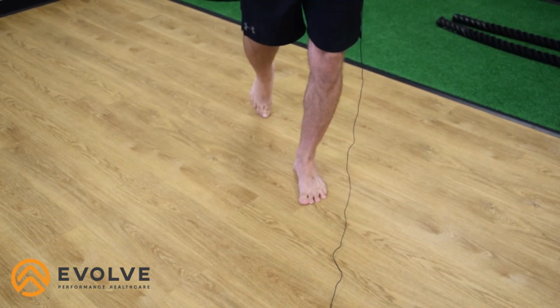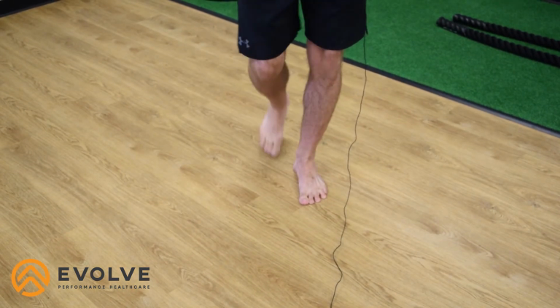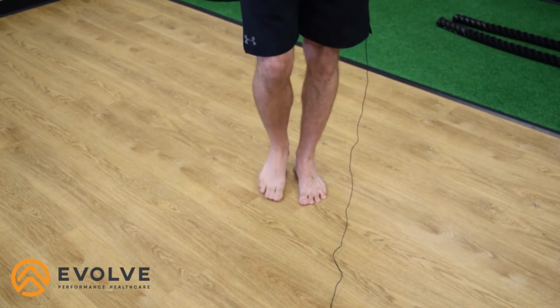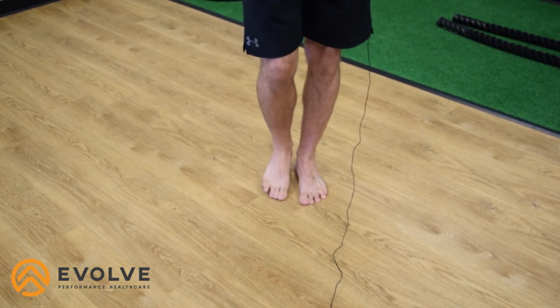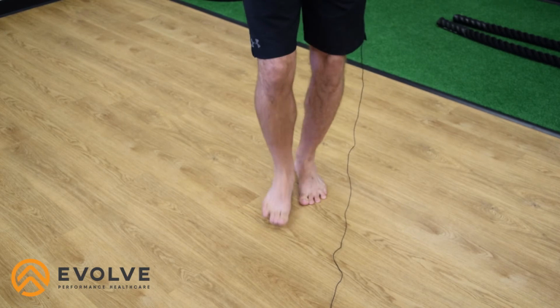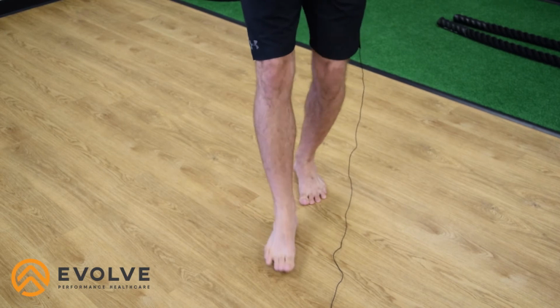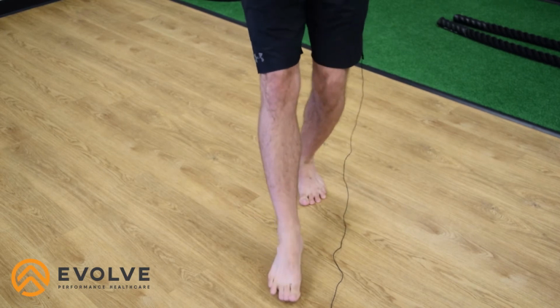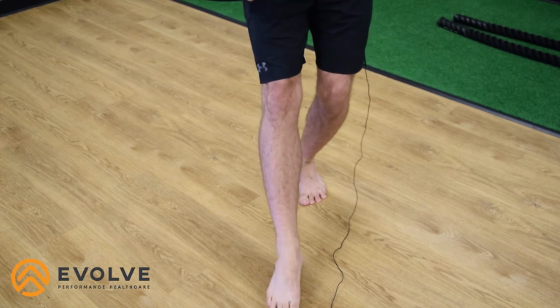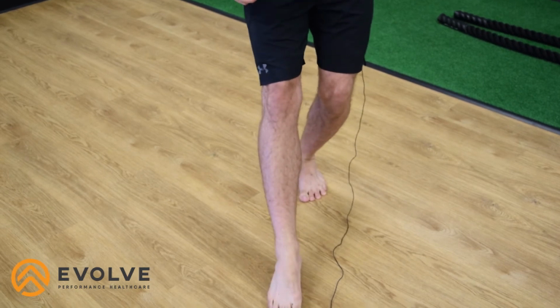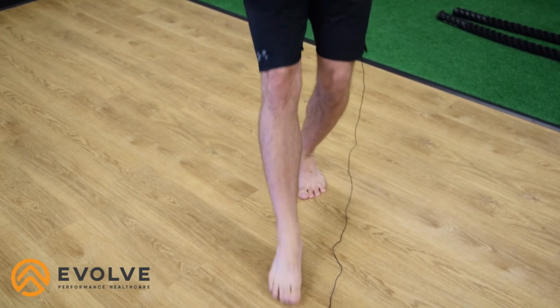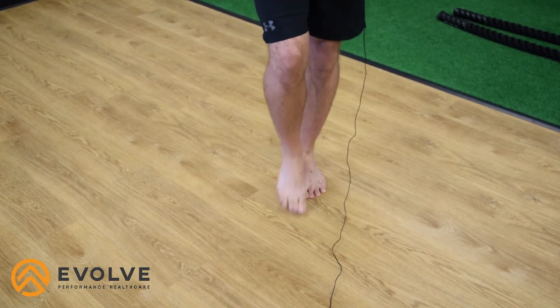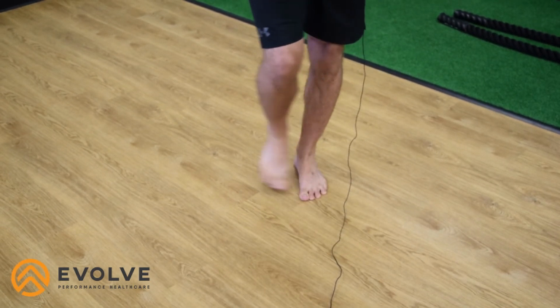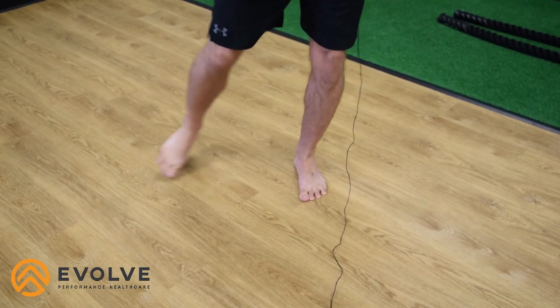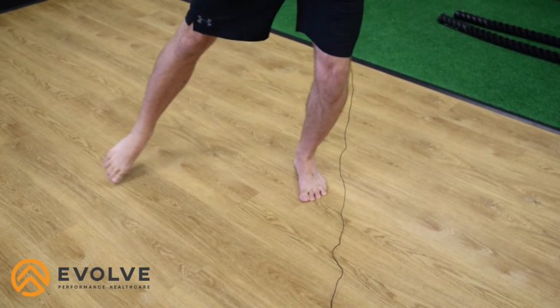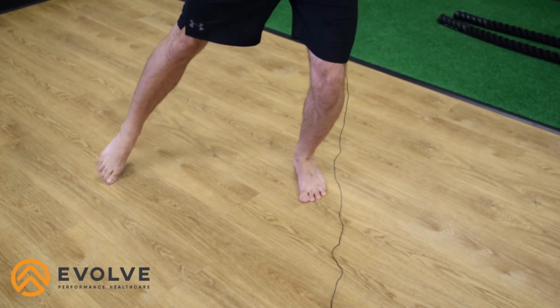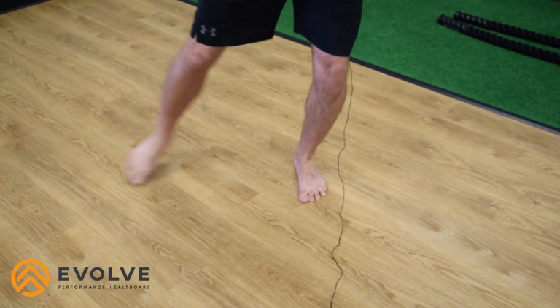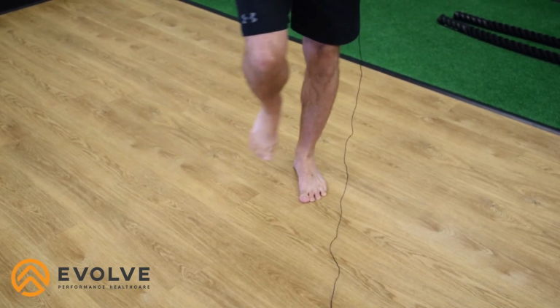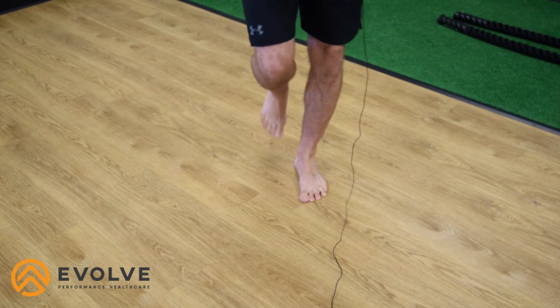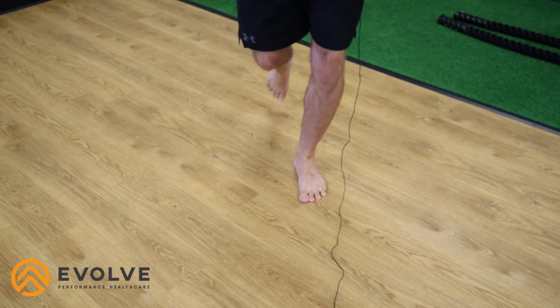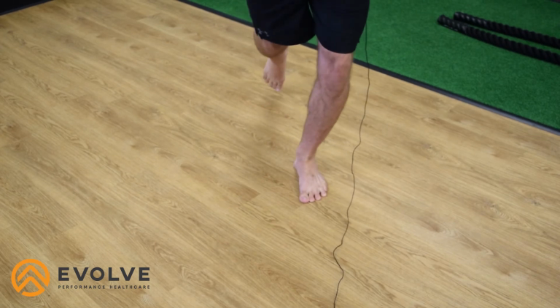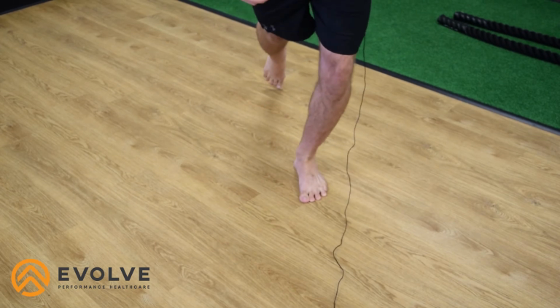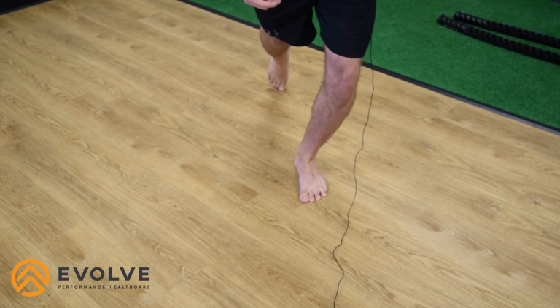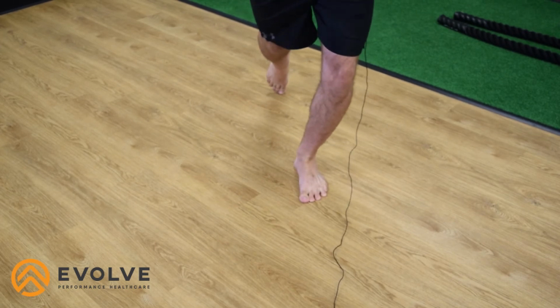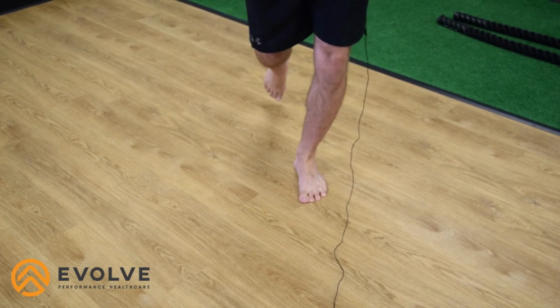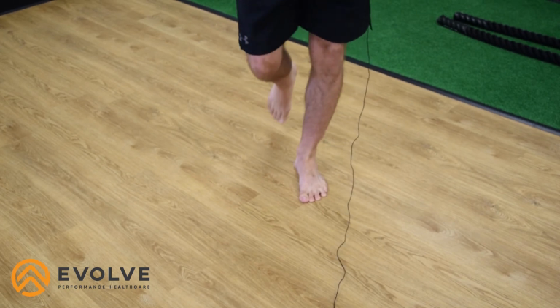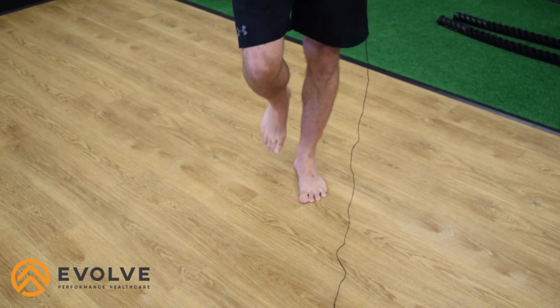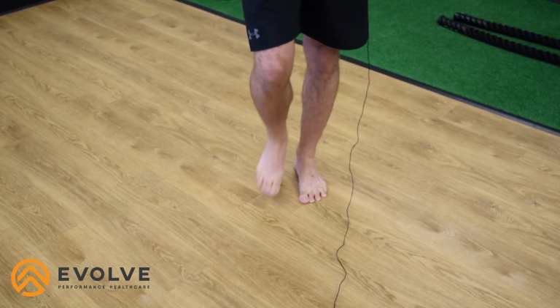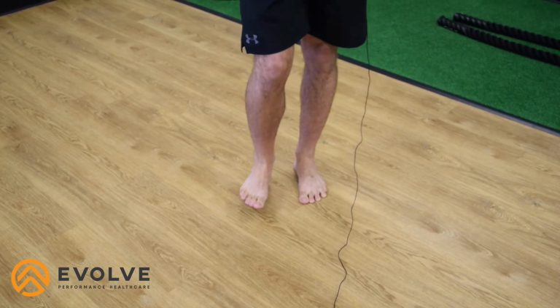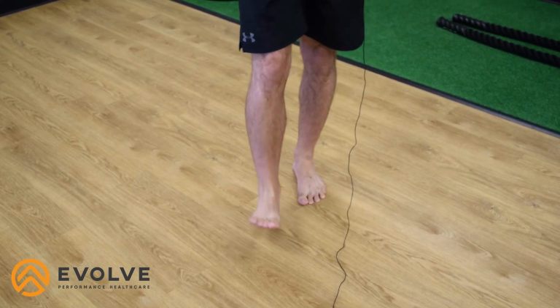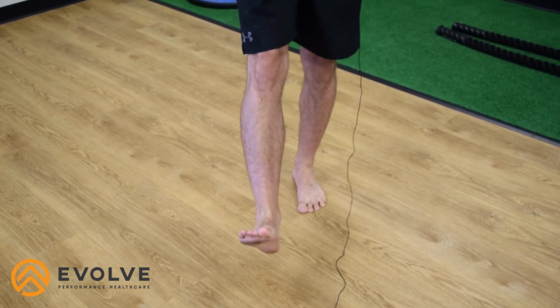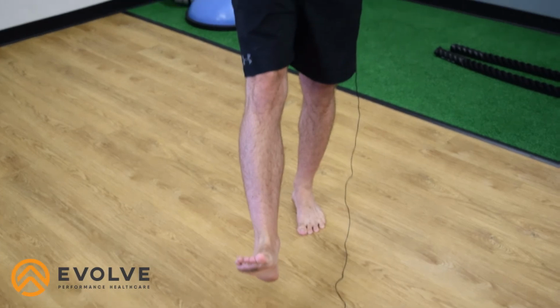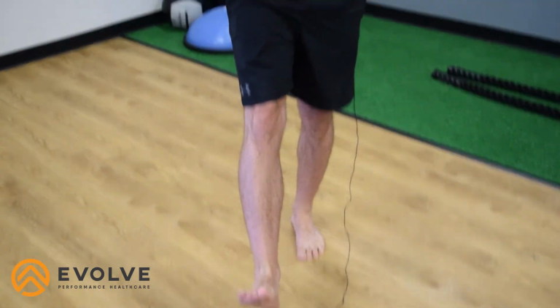Now if you want to make it a little bit harder, all you have to do is reach a little bit further, reach further out to the side, reach further back. And that's it — those are your toe taps.